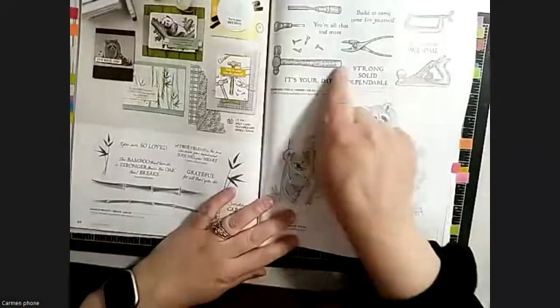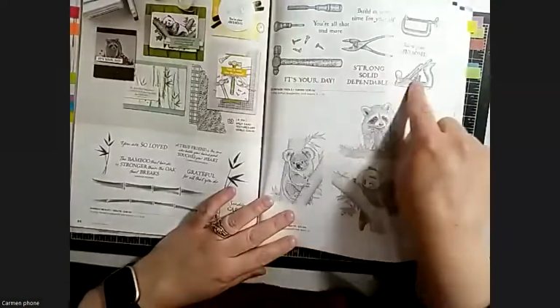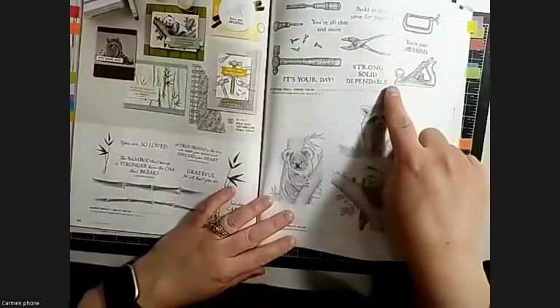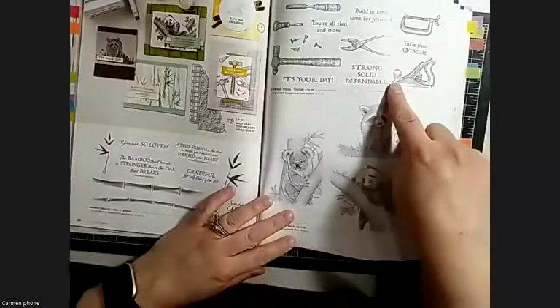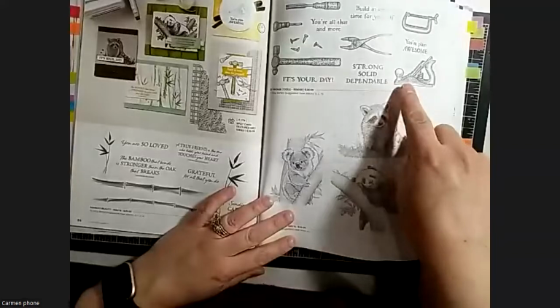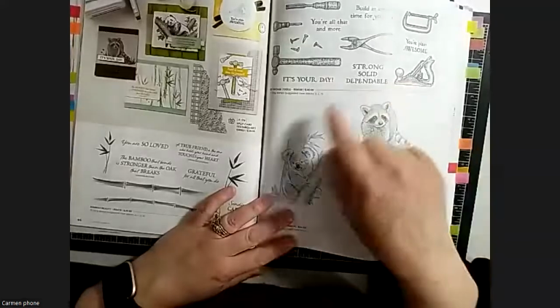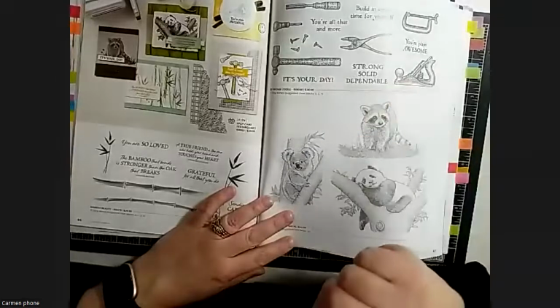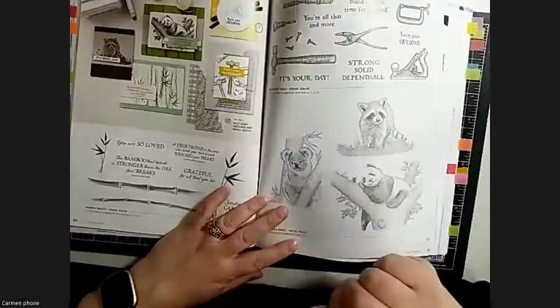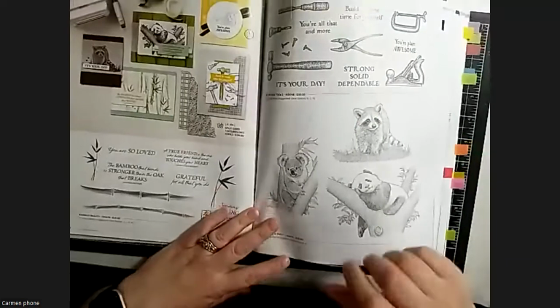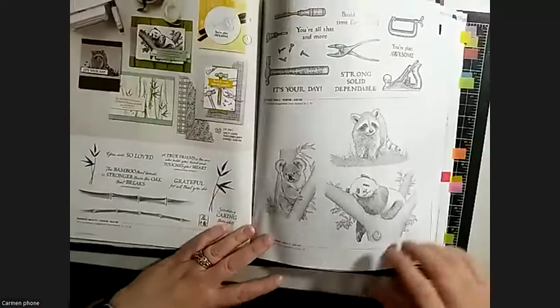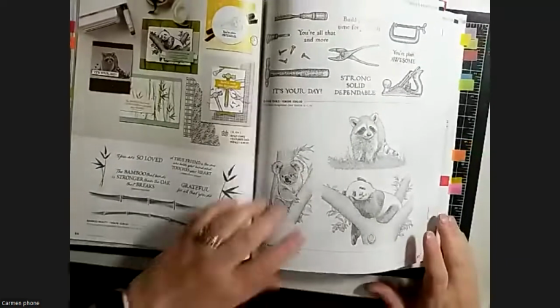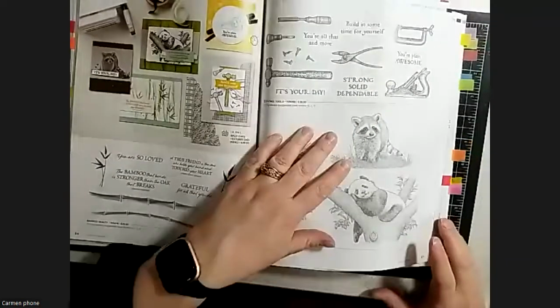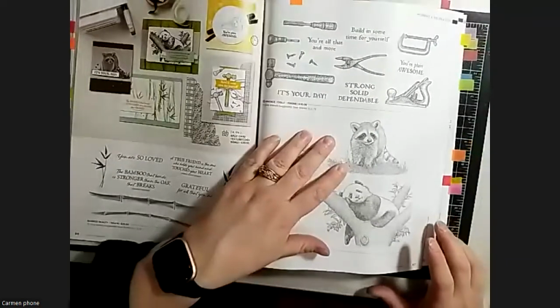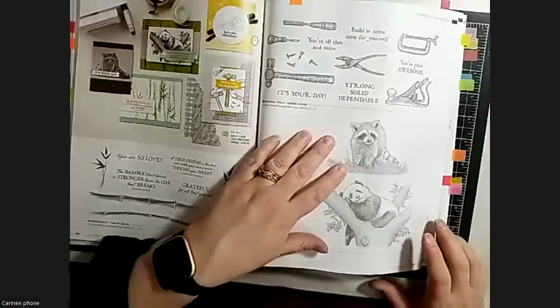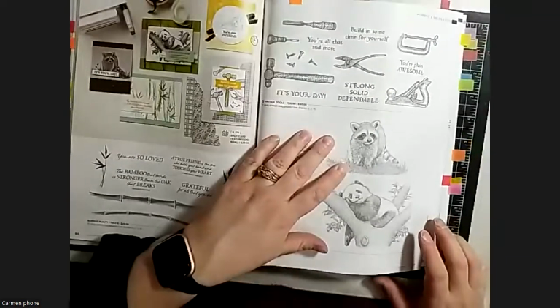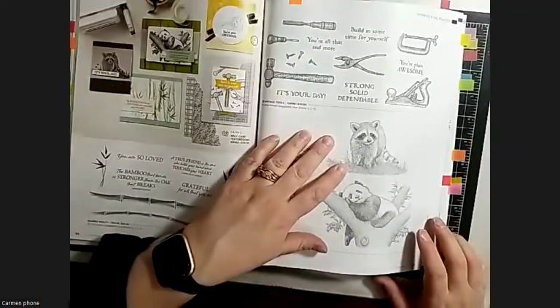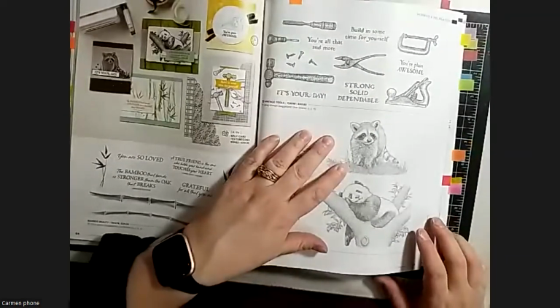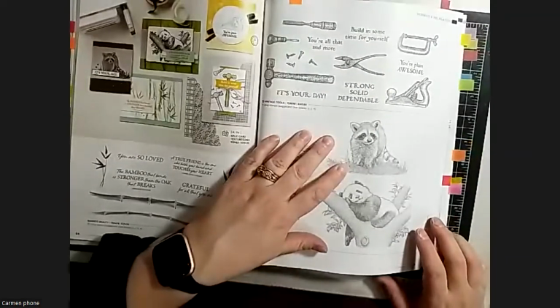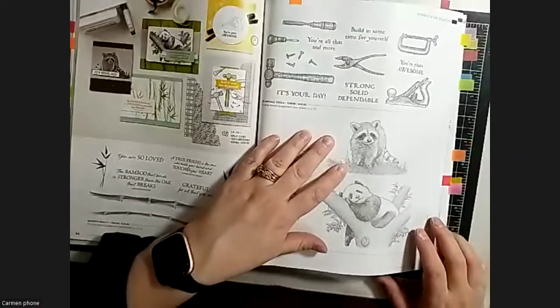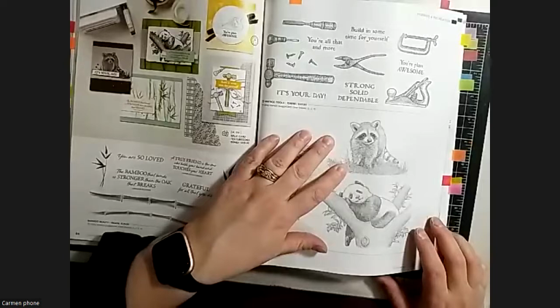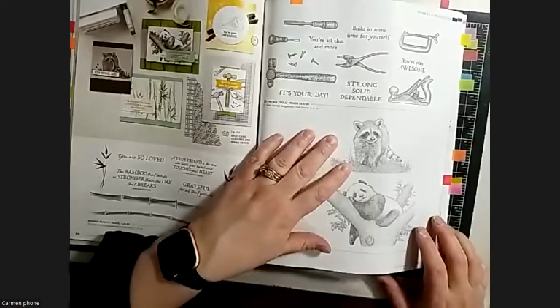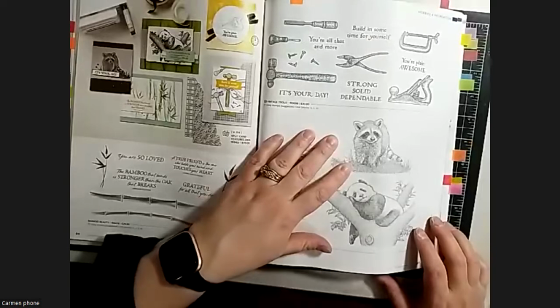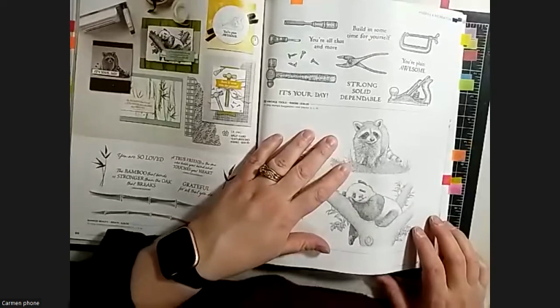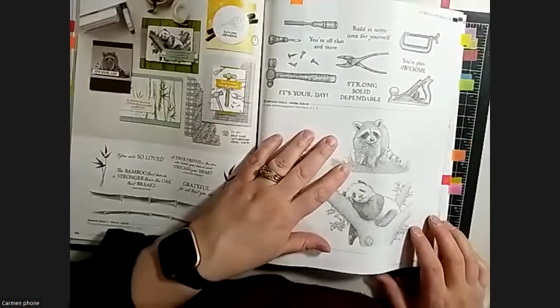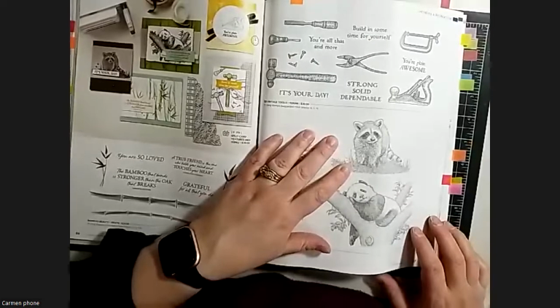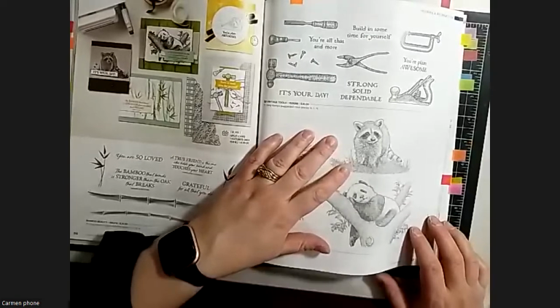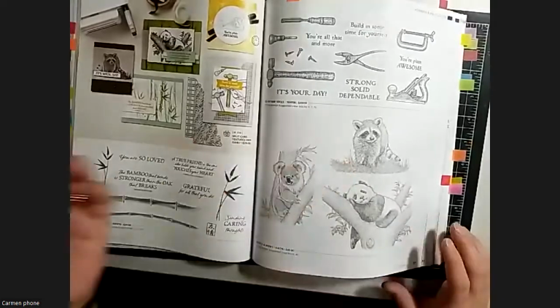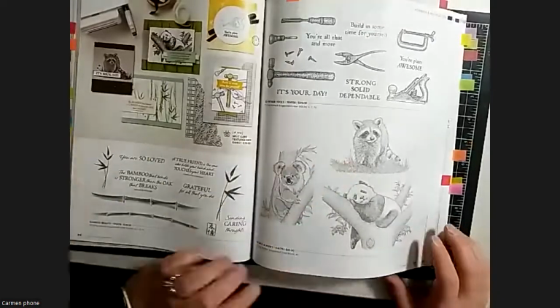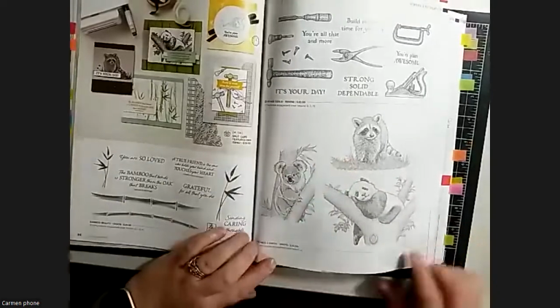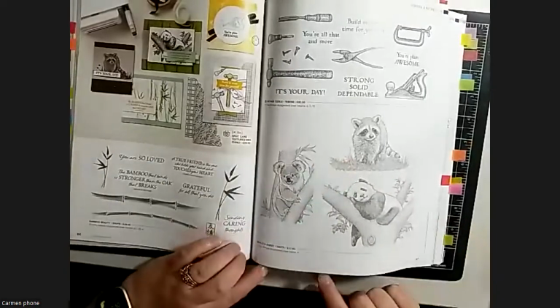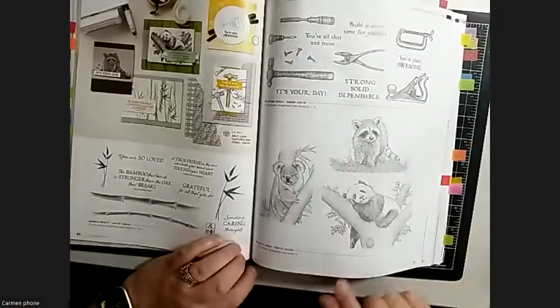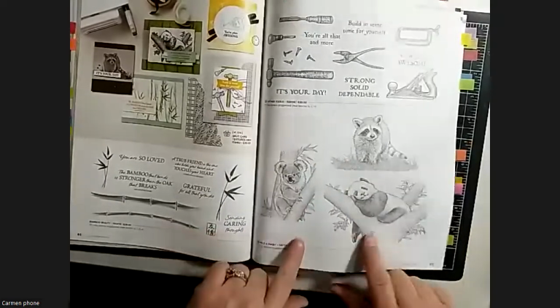Another masculine set is the Vintage Tools - I really like that one too. I don't know how much I would use it but I just think it's so cool.